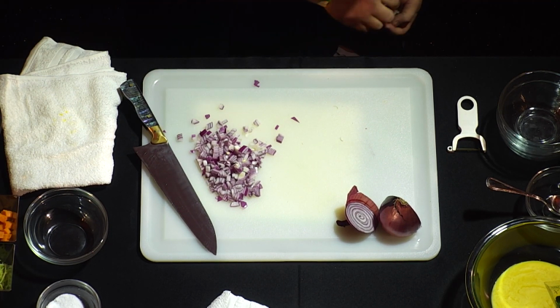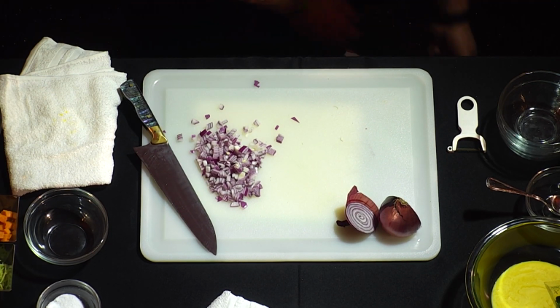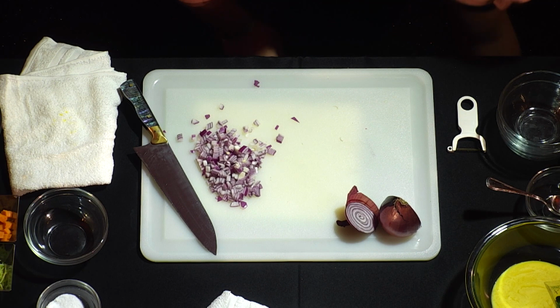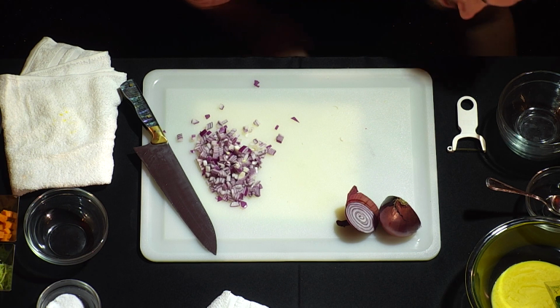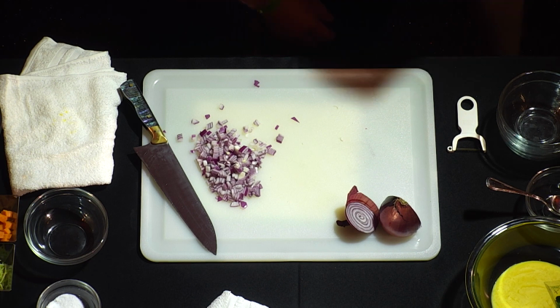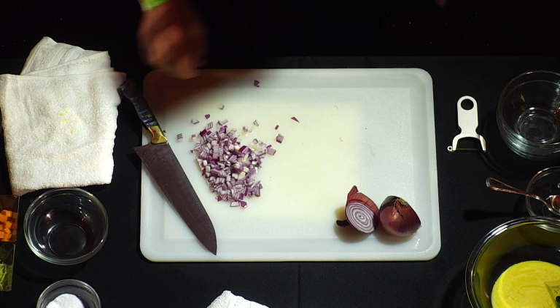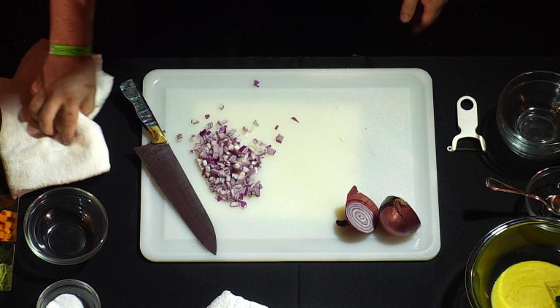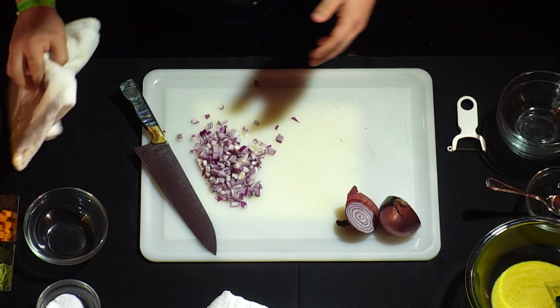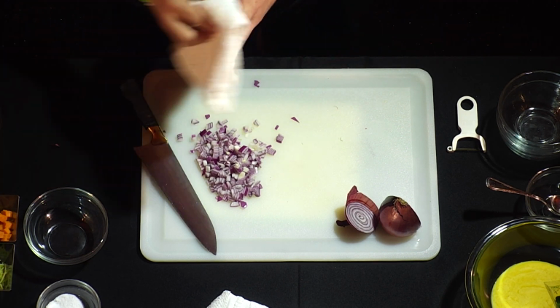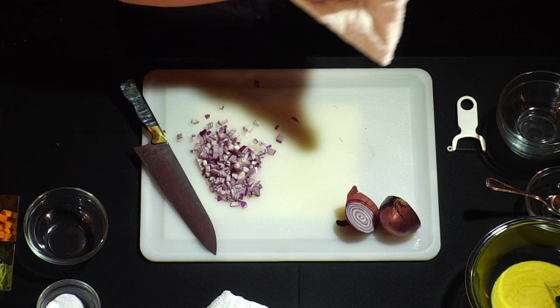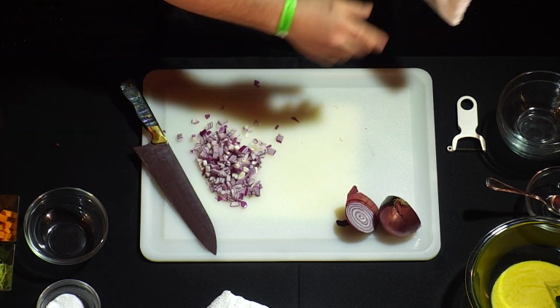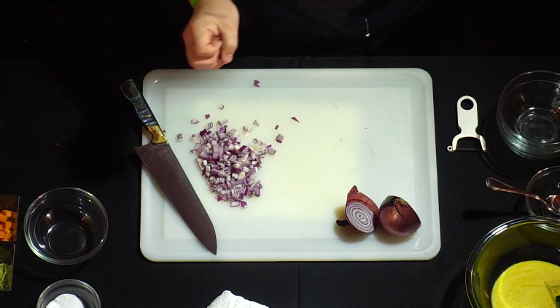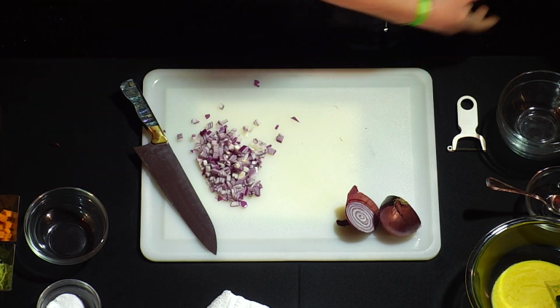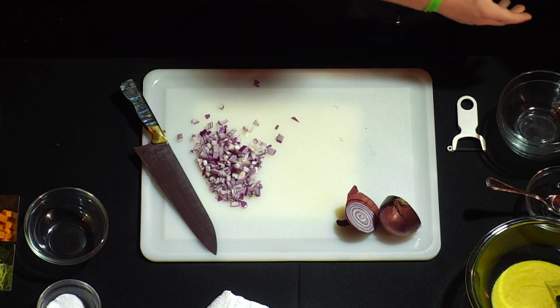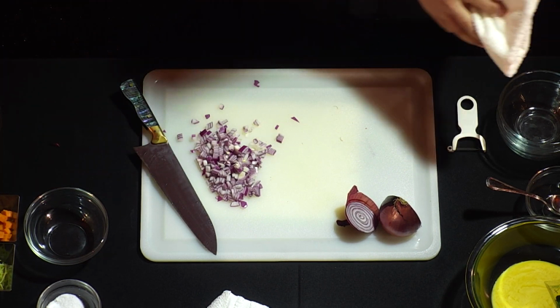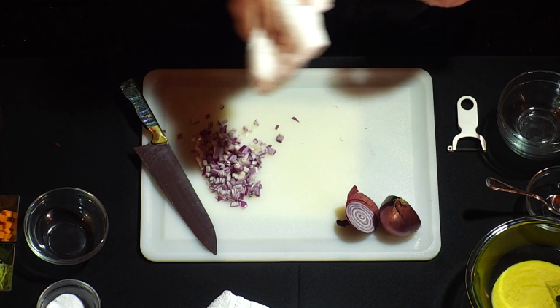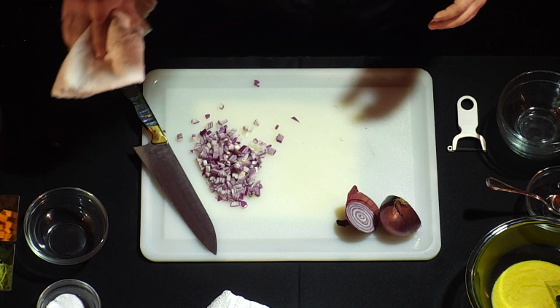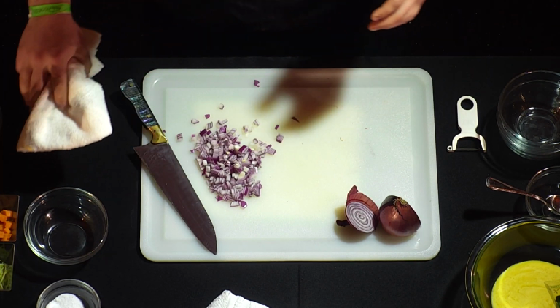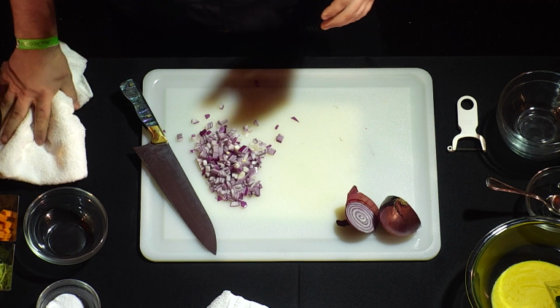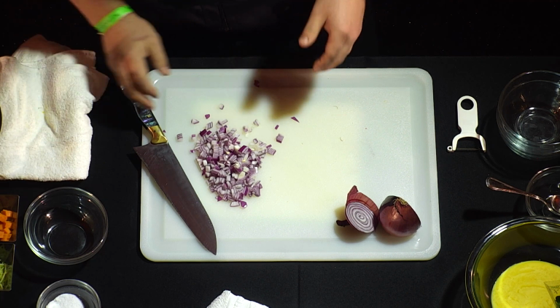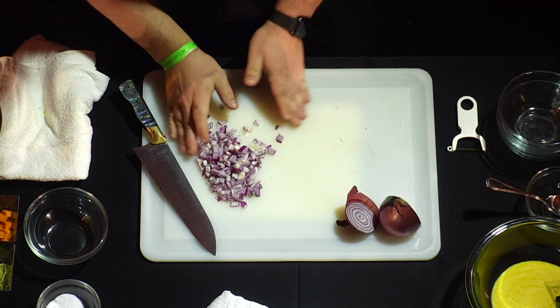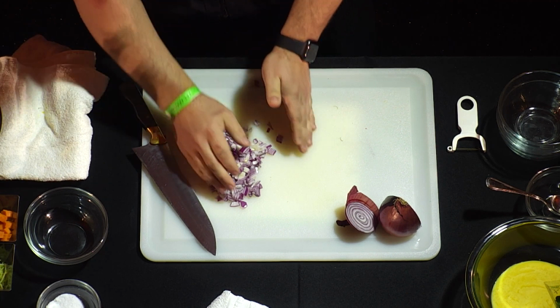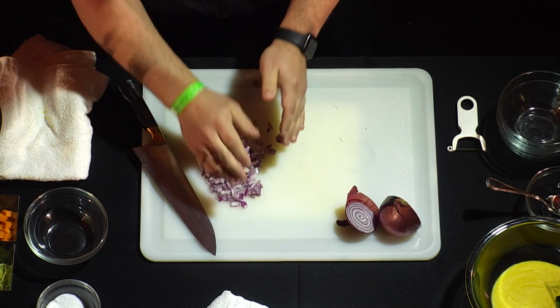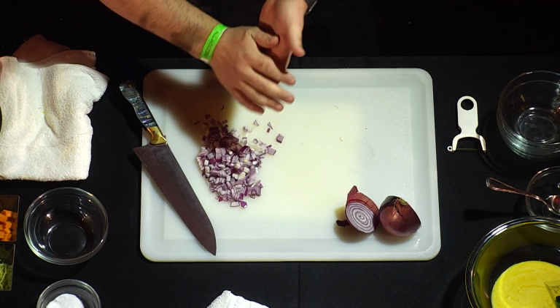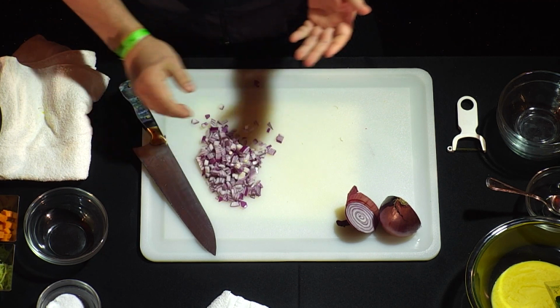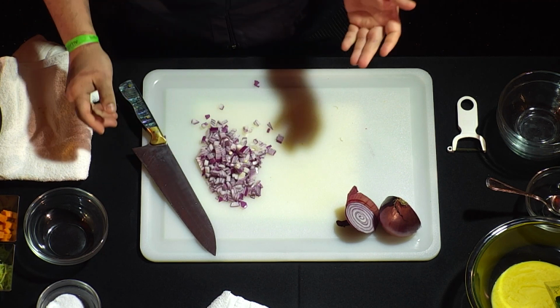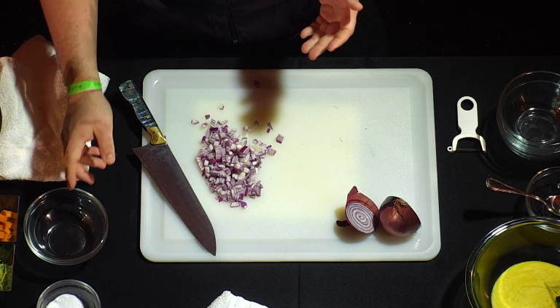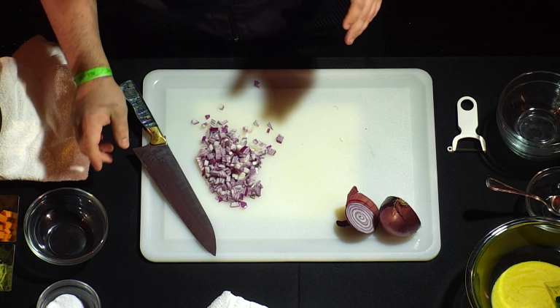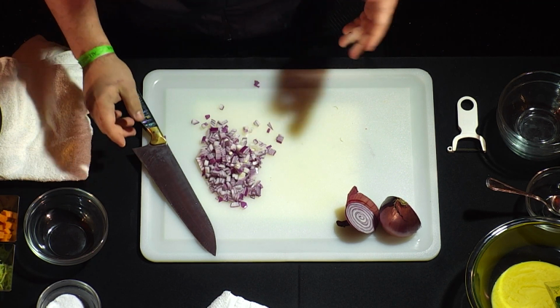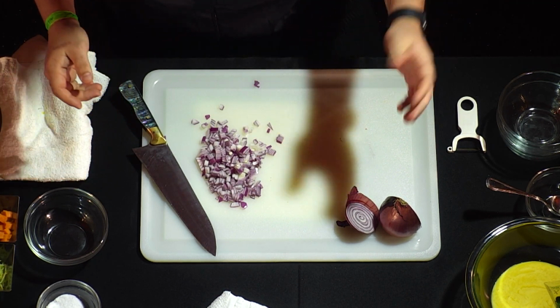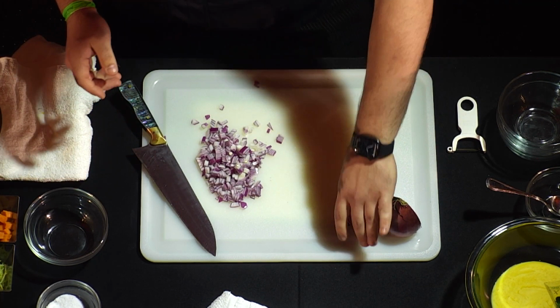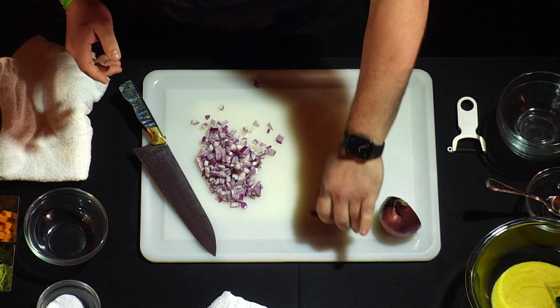We go back through to finish it - our dice is all the same size. It's very important to clean as you go. As you saw, once I finished all my measured ingredients I got rid of the containers, so we keep our workspace nice and clean.